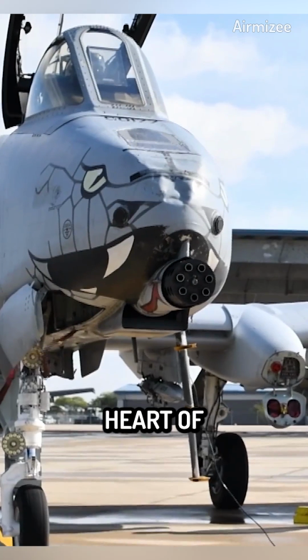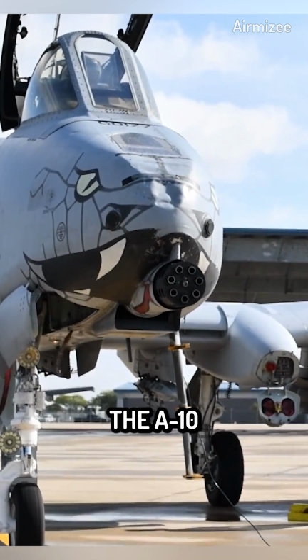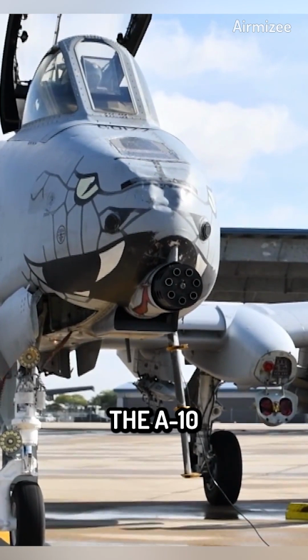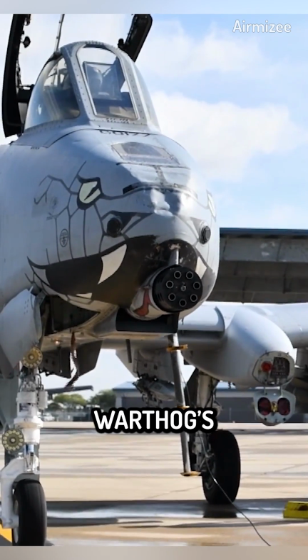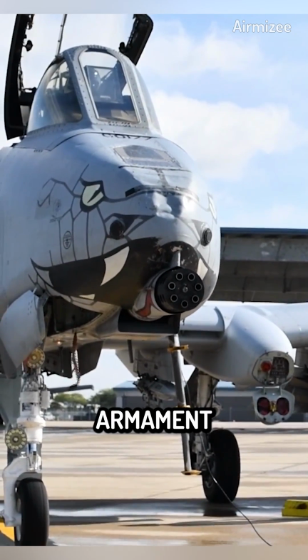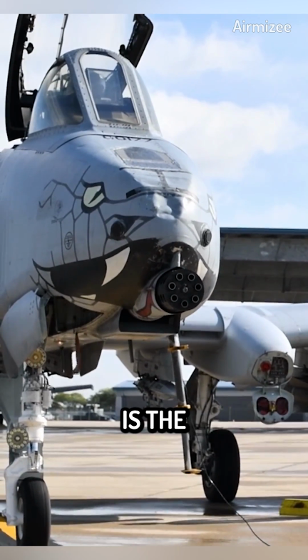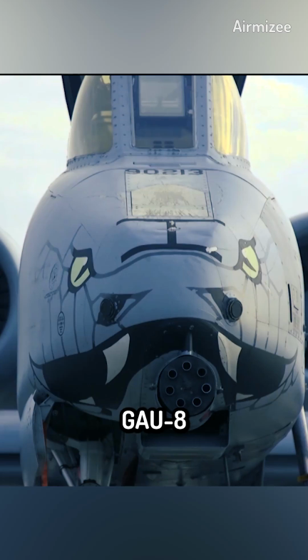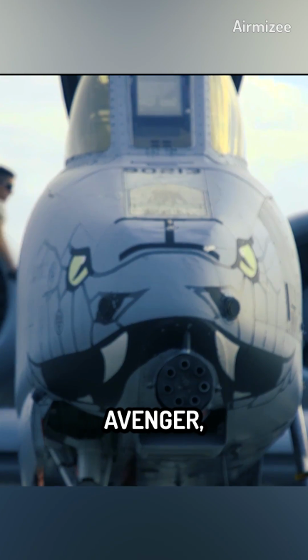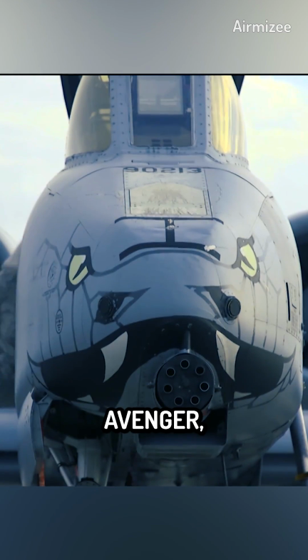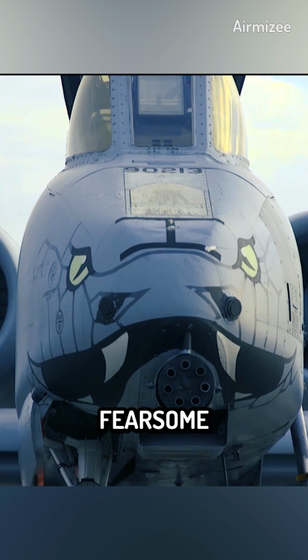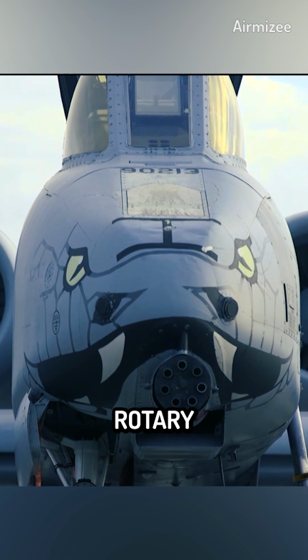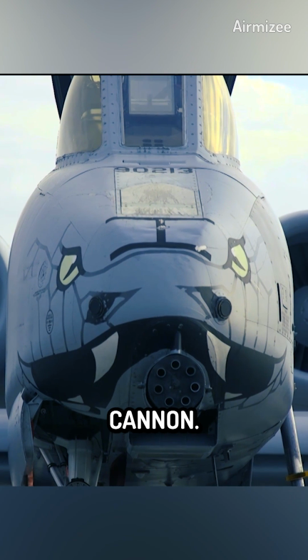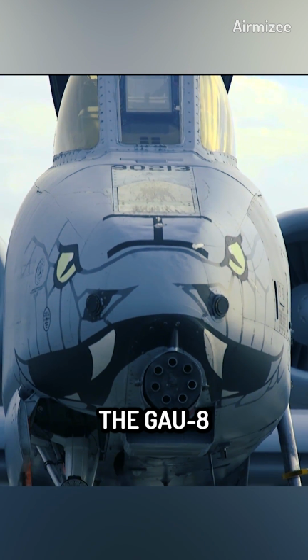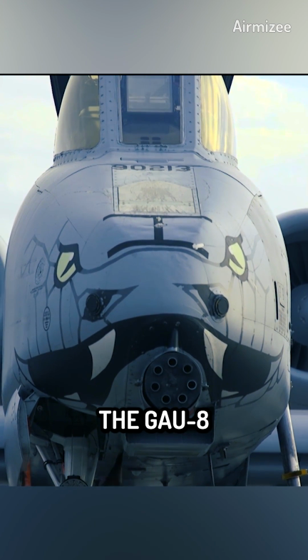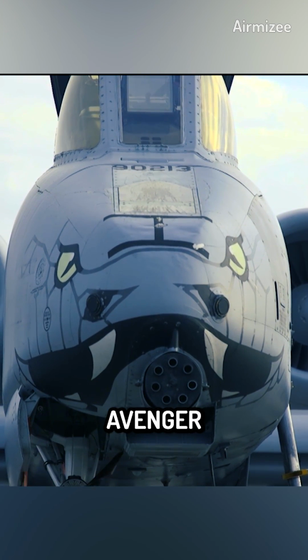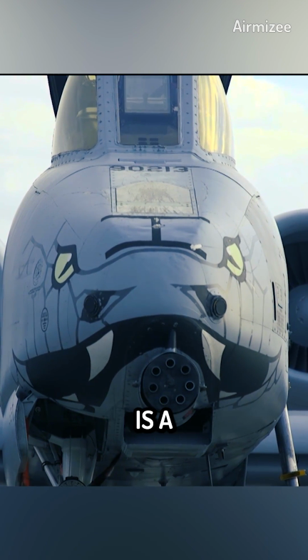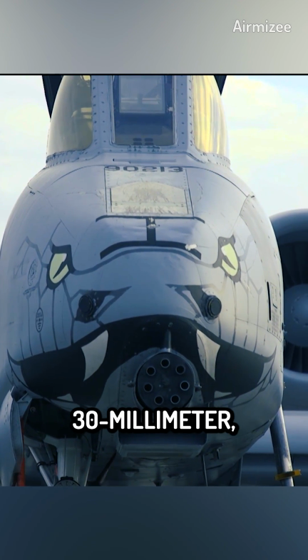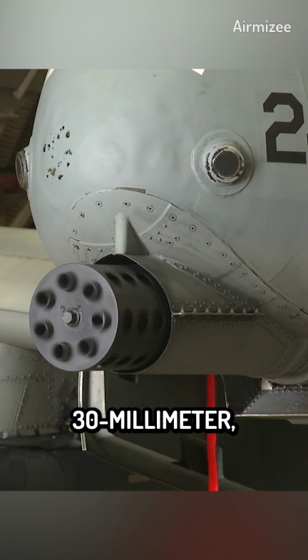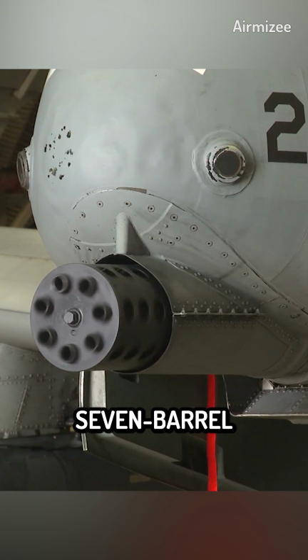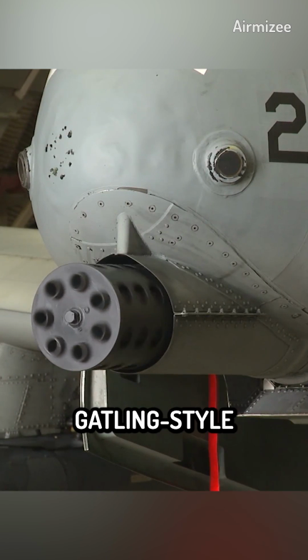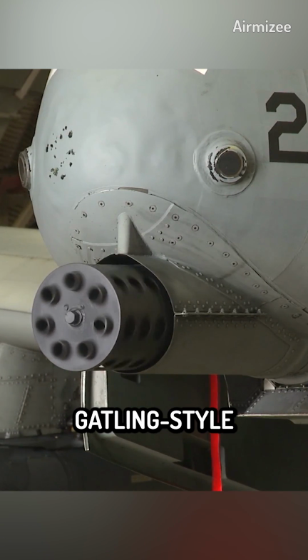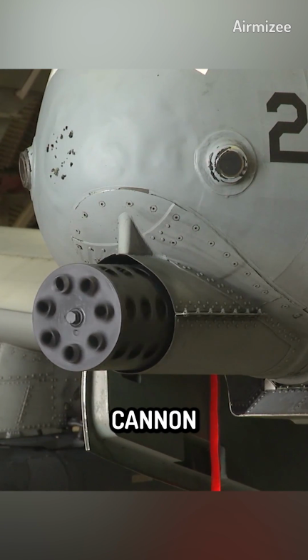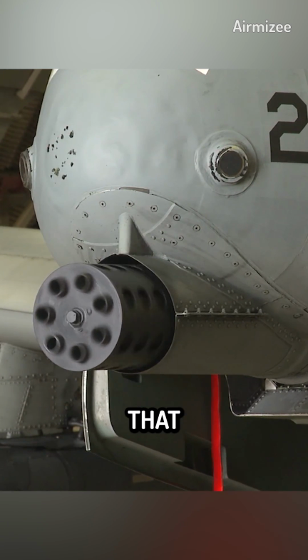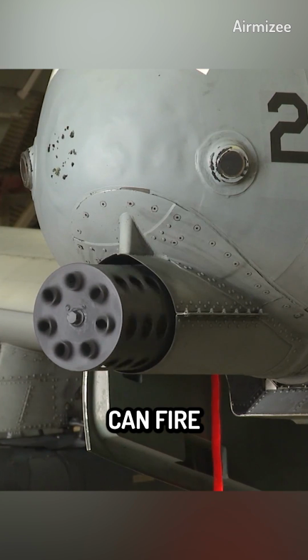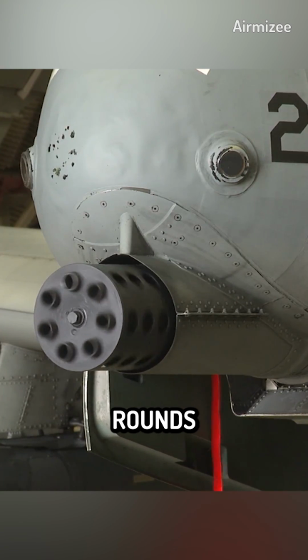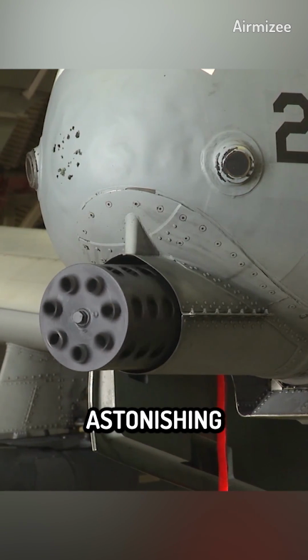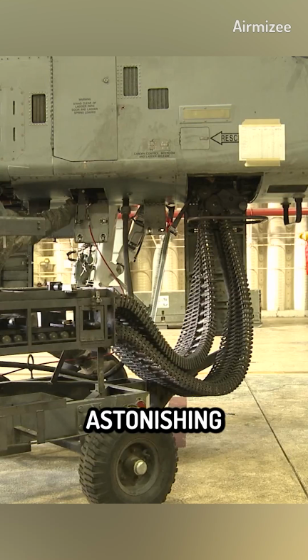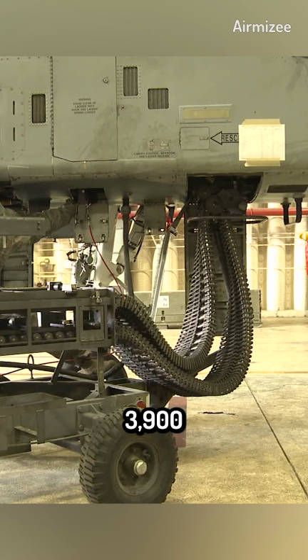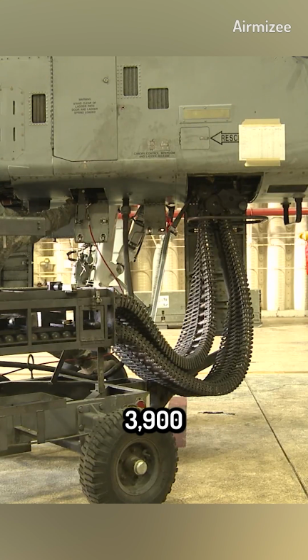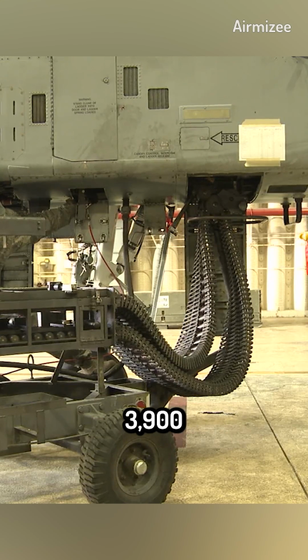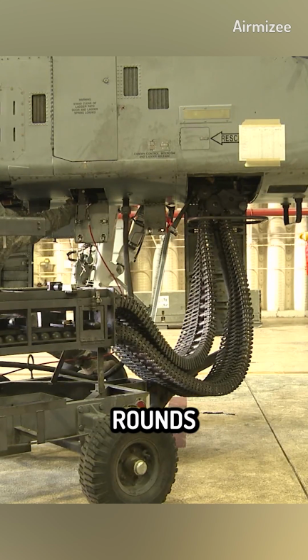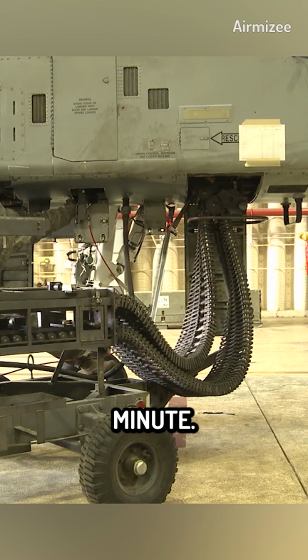At the heart of the A-10 Warthog's armament is the GAU-8 Avenger, a fearsome rotary cannon. The GAU-8 Avenger is a 30mm, 7-barrel, Gatling-style cannon that can fire rounds at an astonishing rate of 3,900 rounds per minute.